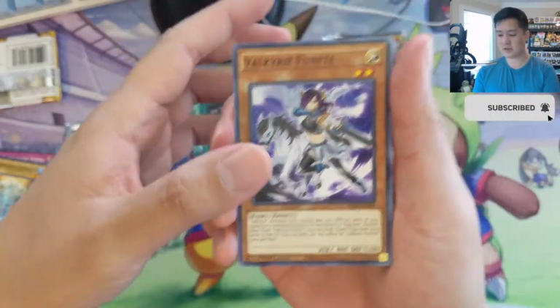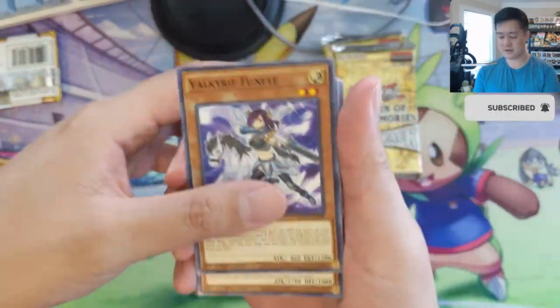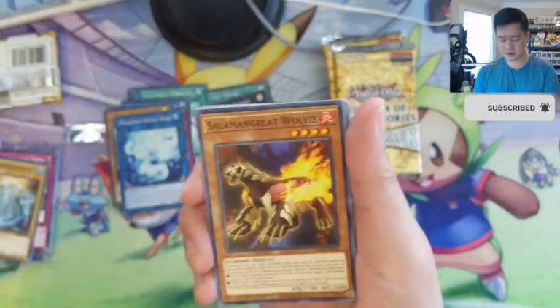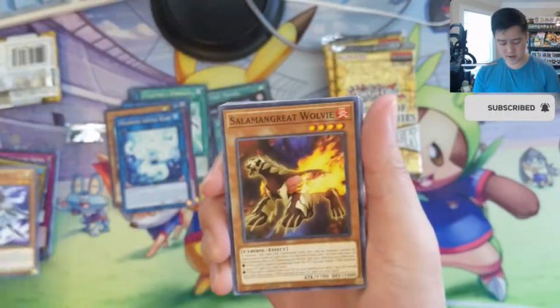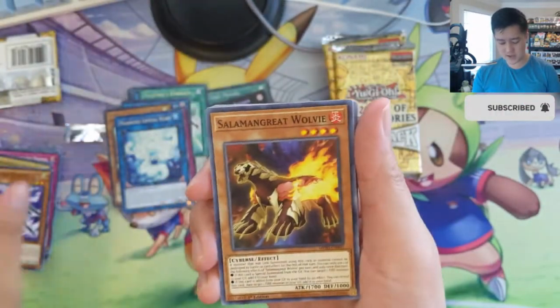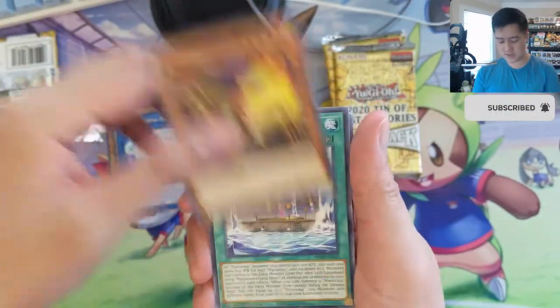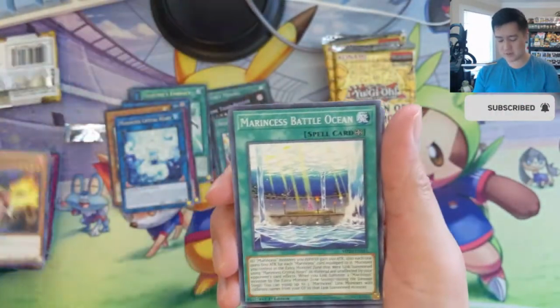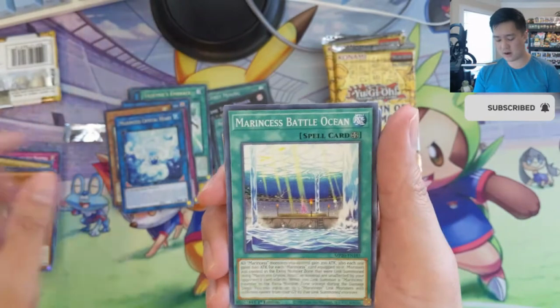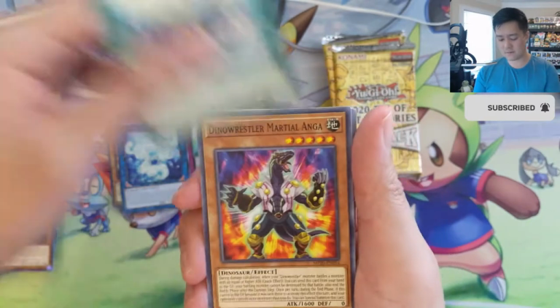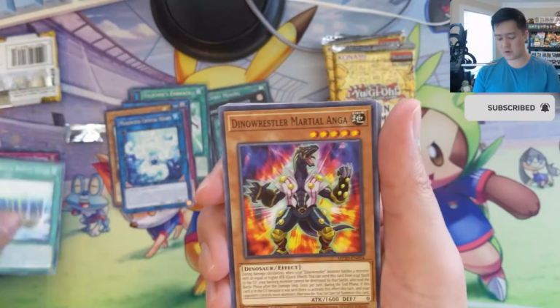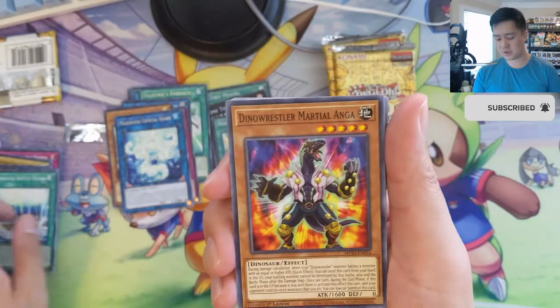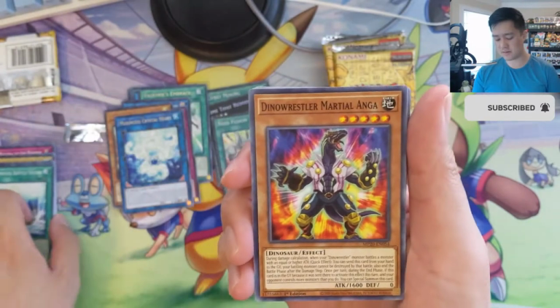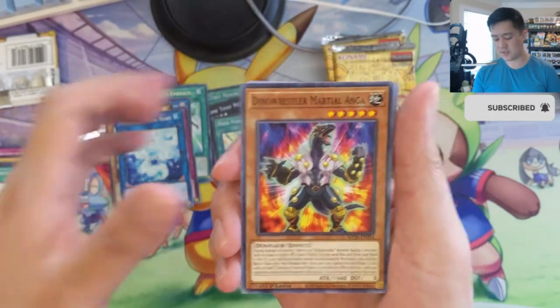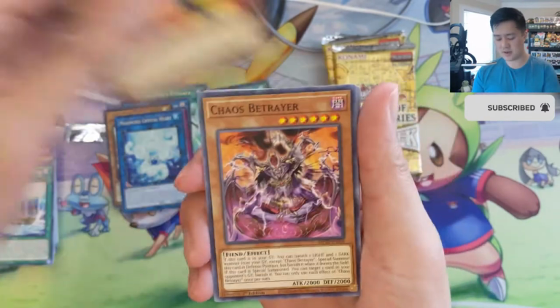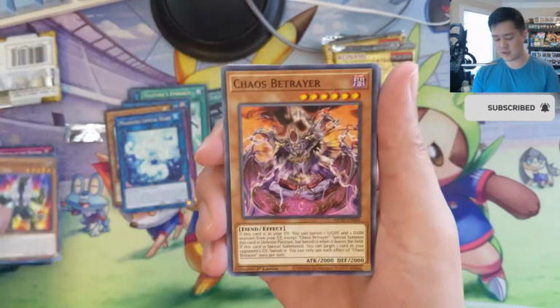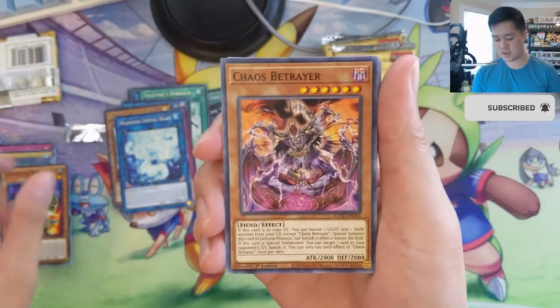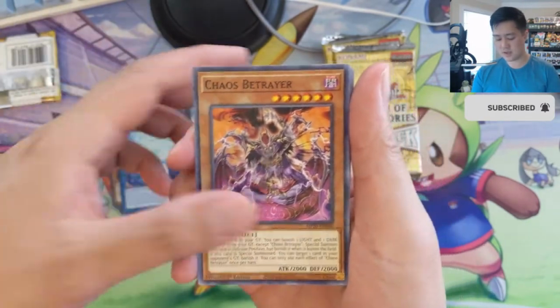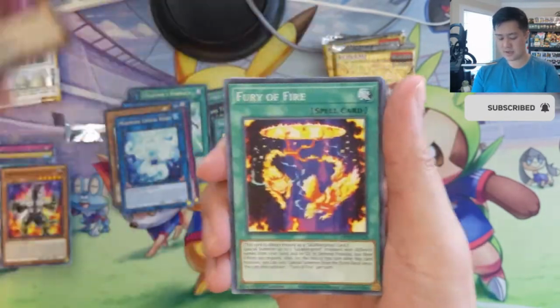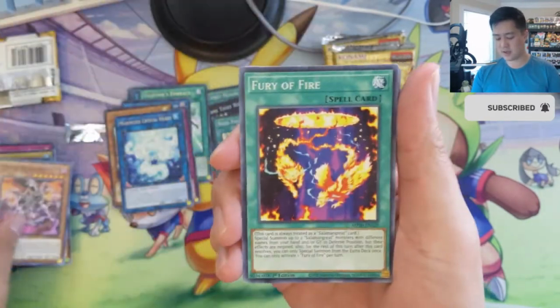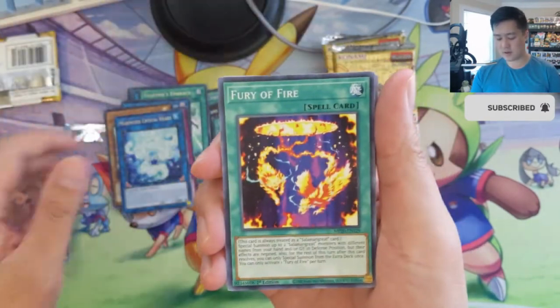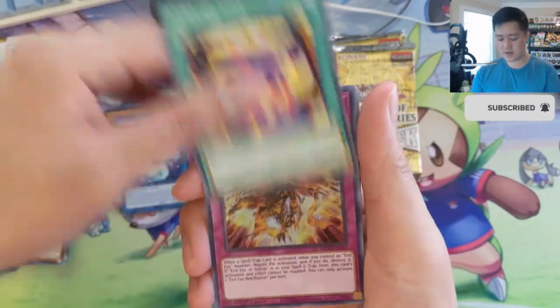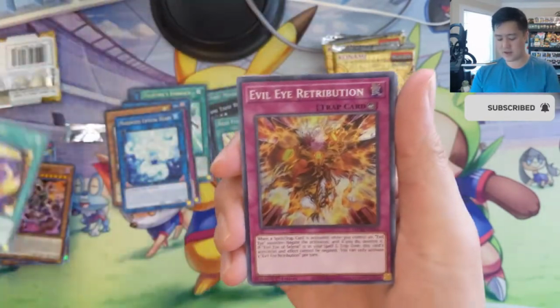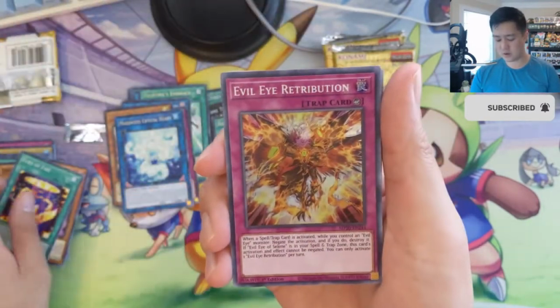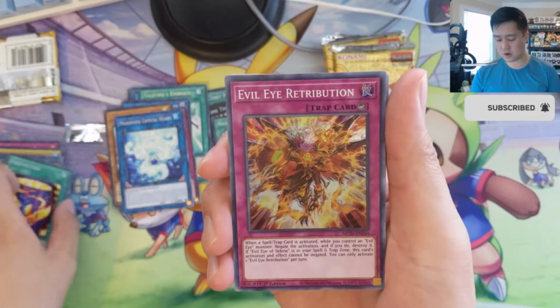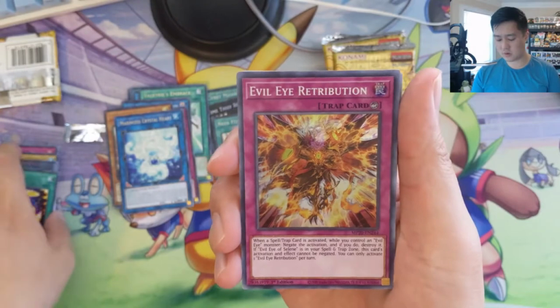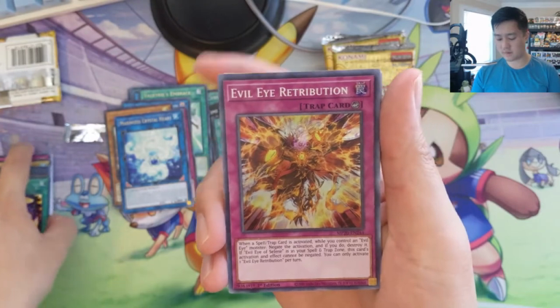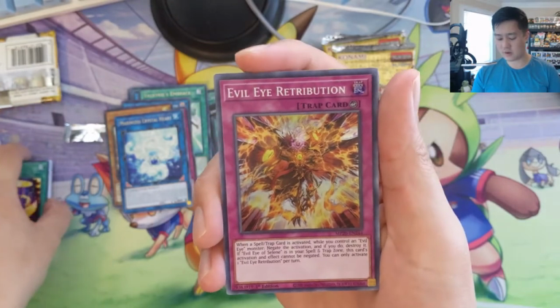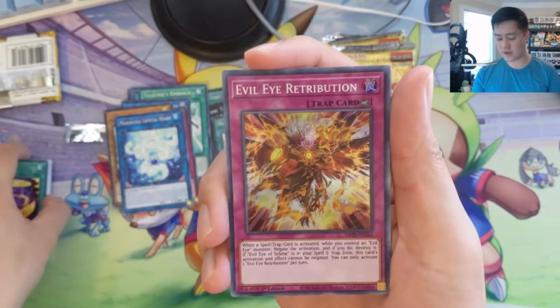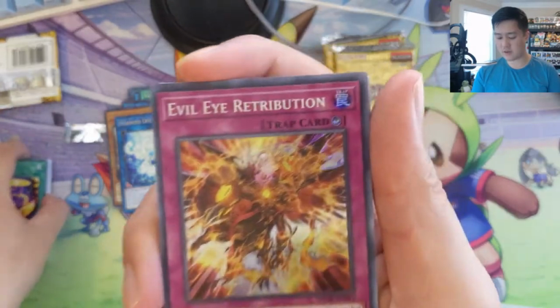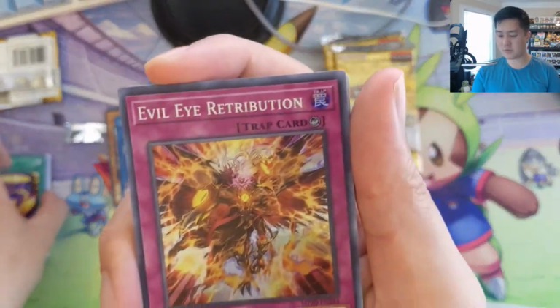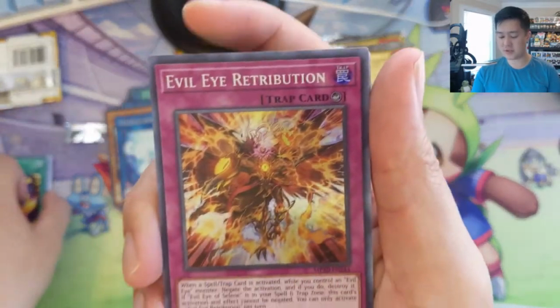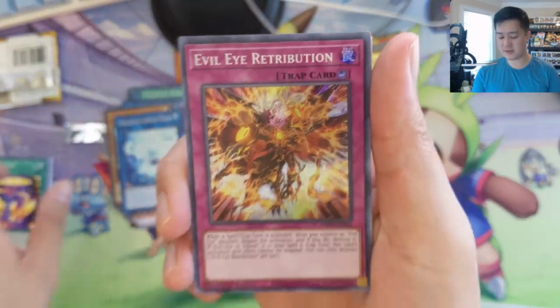Another Valkyrie card — and that'll be the end of our first tin. Feels like we didn't hit any of the cards we were really looking for. Evil Eye Retribution, Evil Eye — I think there's something called Evil Eye Infinity Chase or something like that.